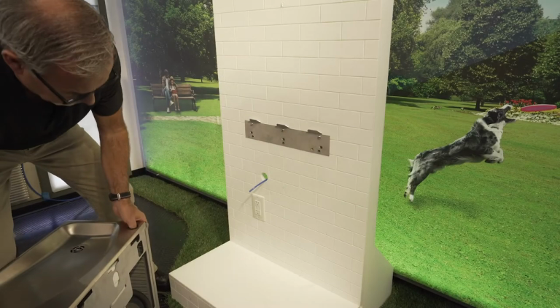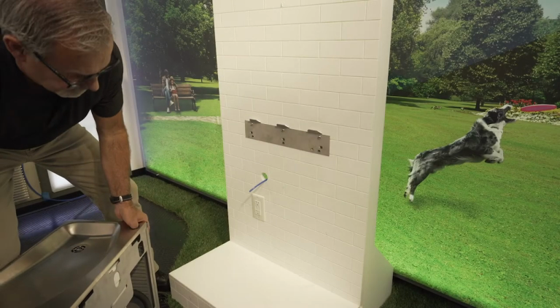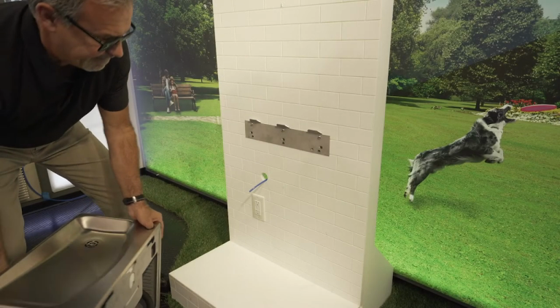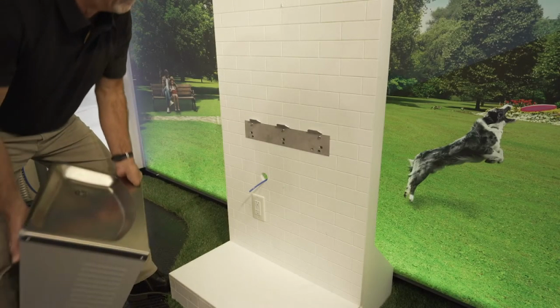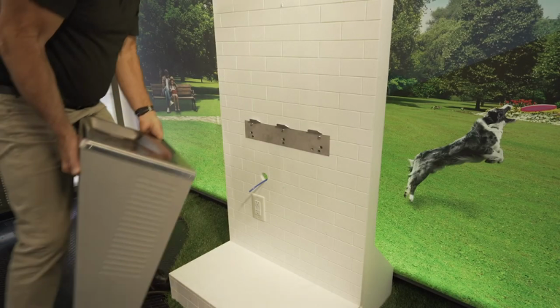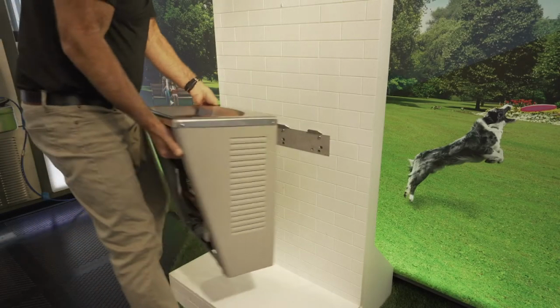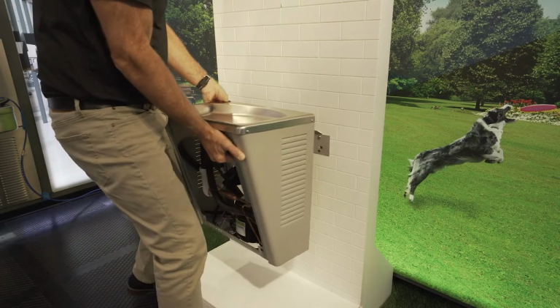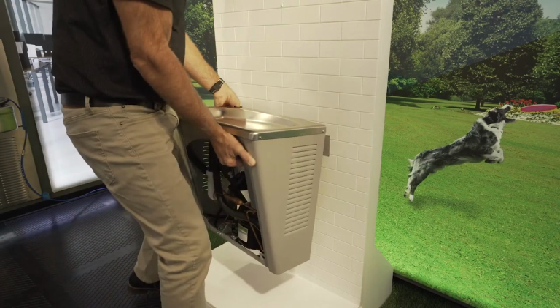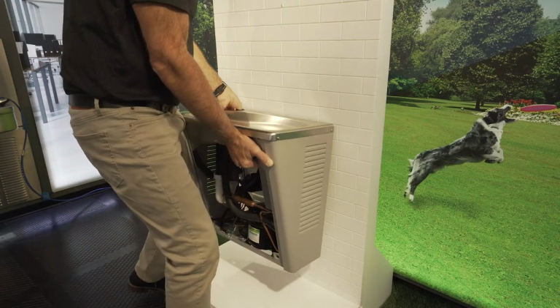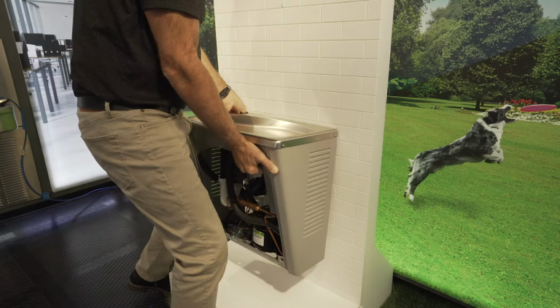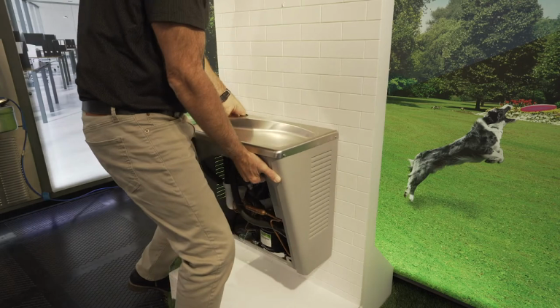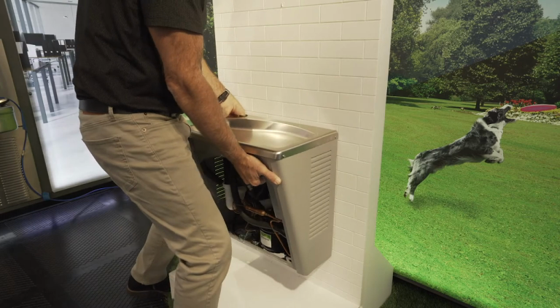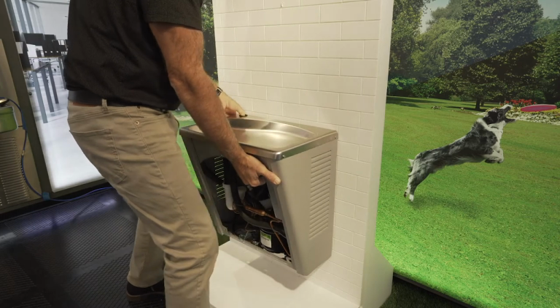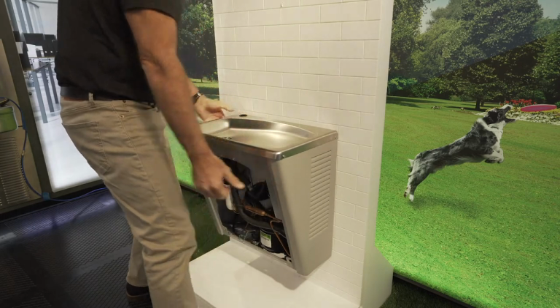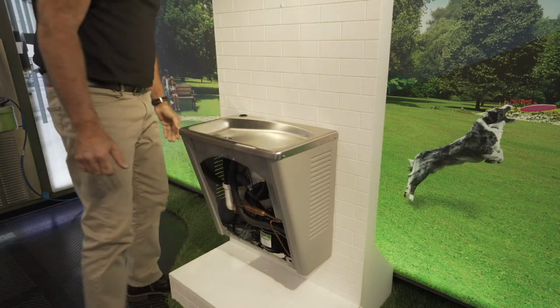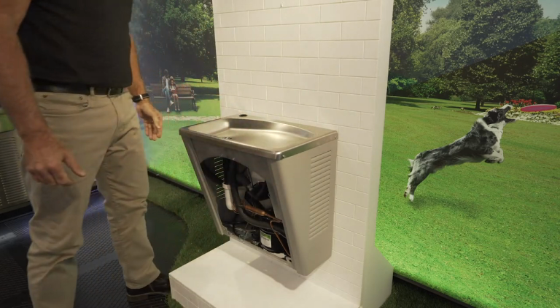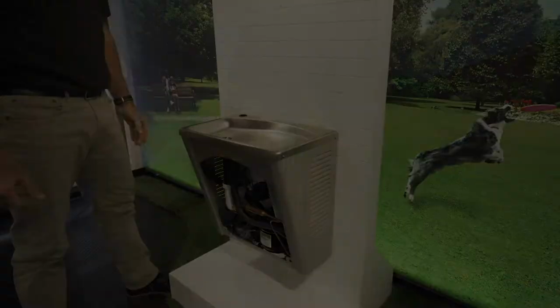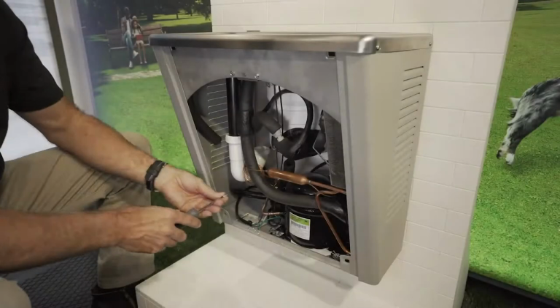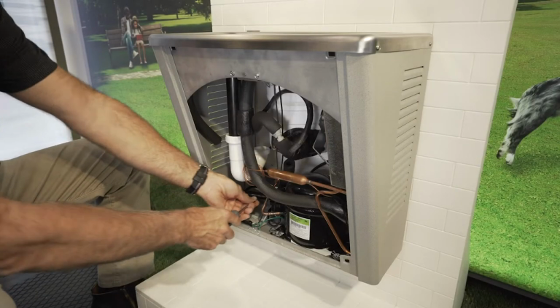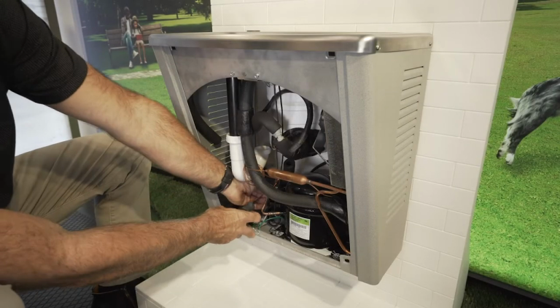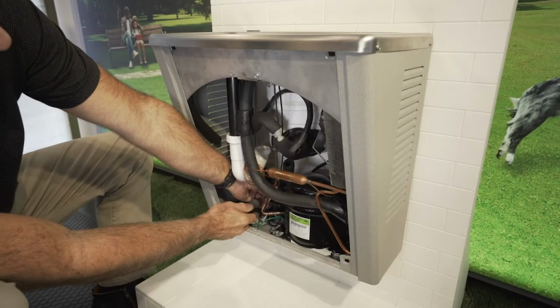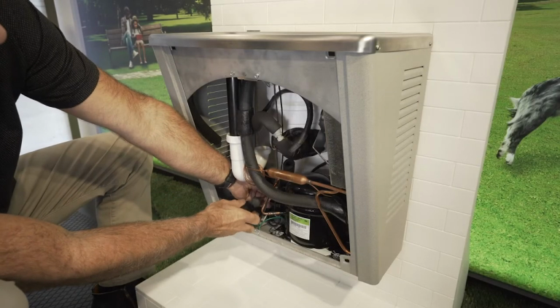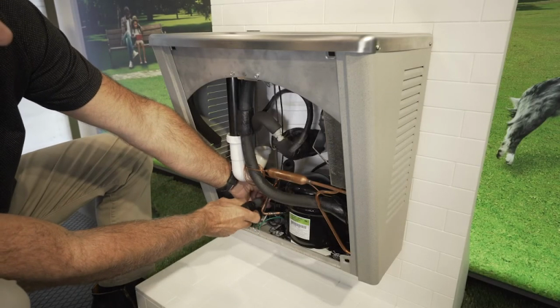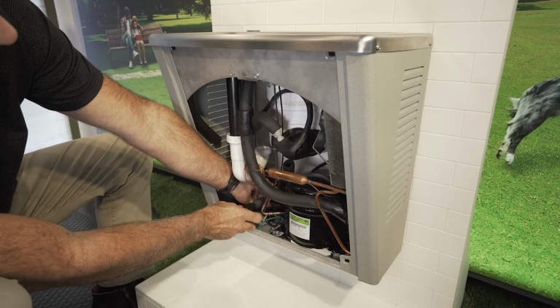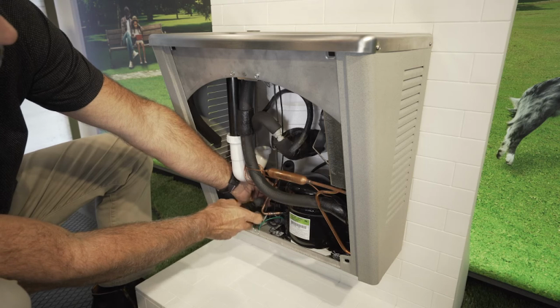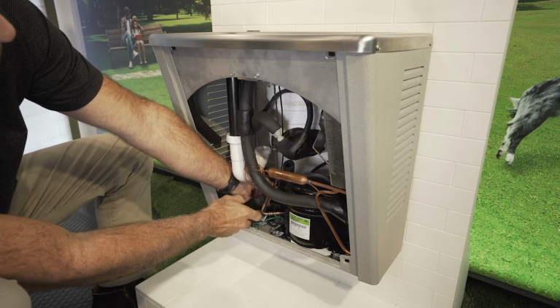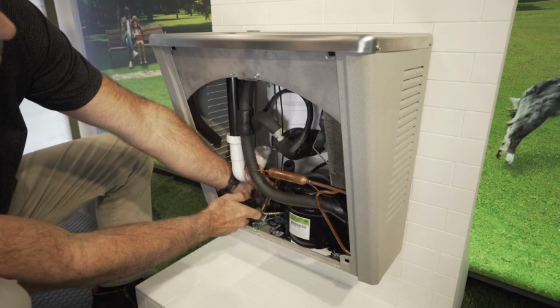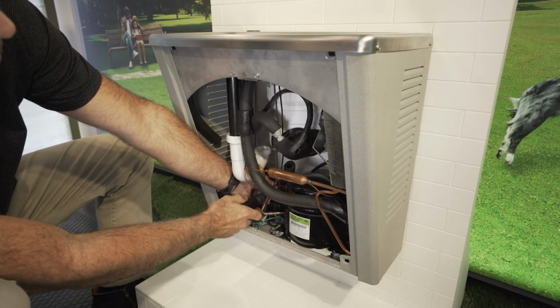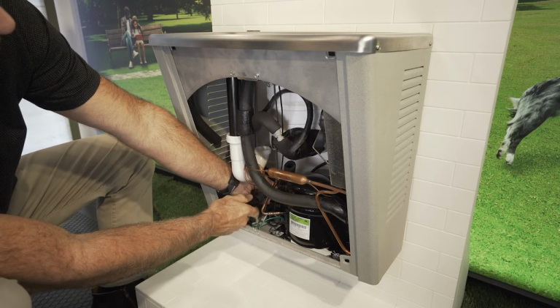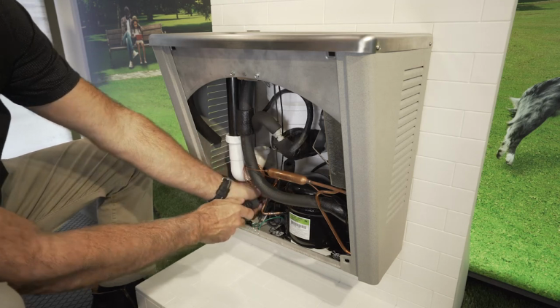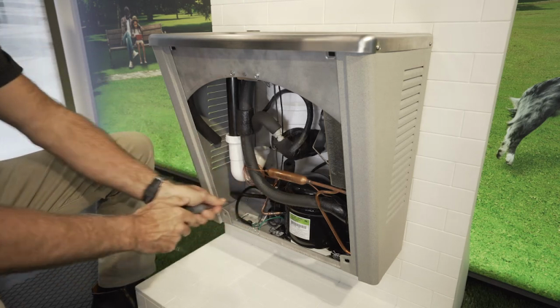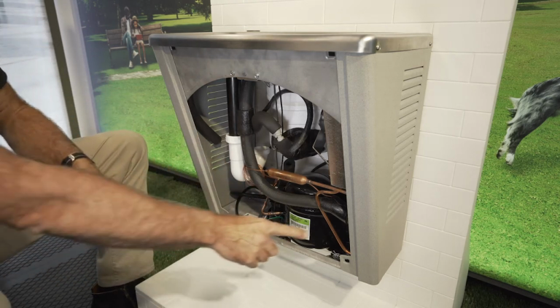Then replace with the new universal bracket and secure. Start by placing the EasyReach bottom assembly onto the universal bracket. Next, secure the frame assembly to the wall.